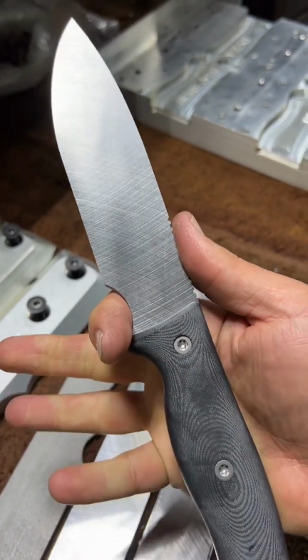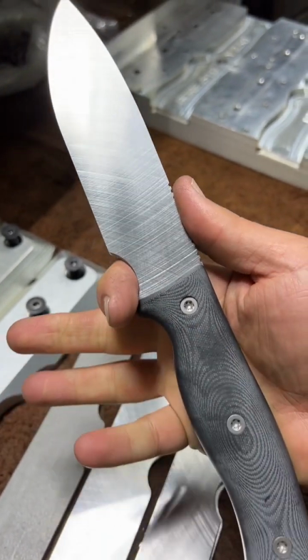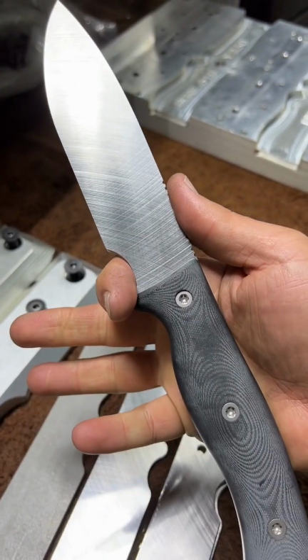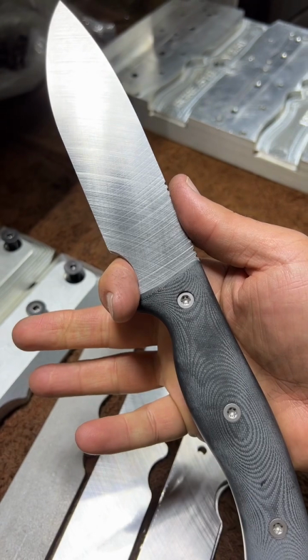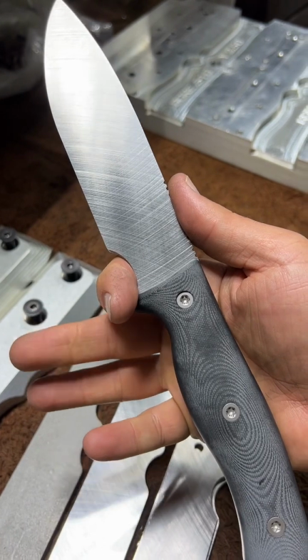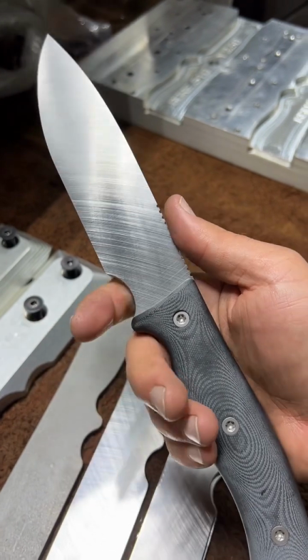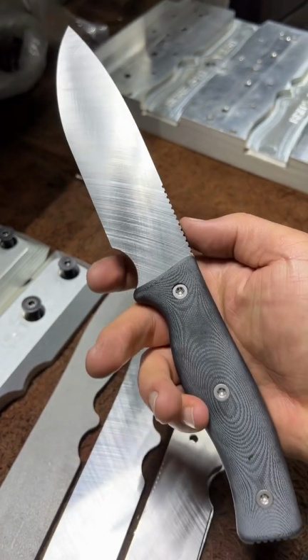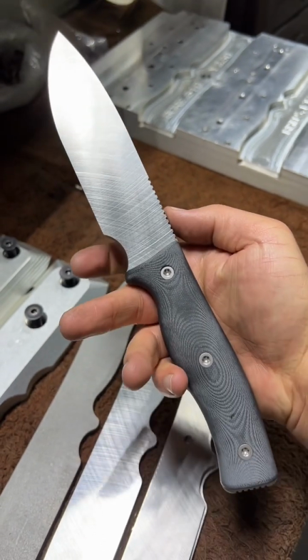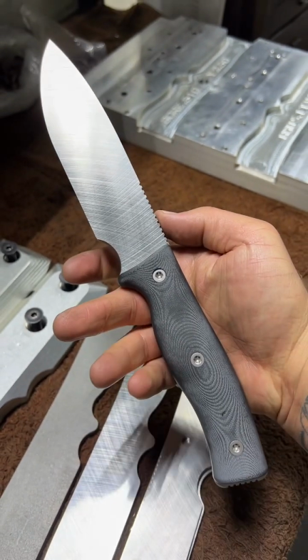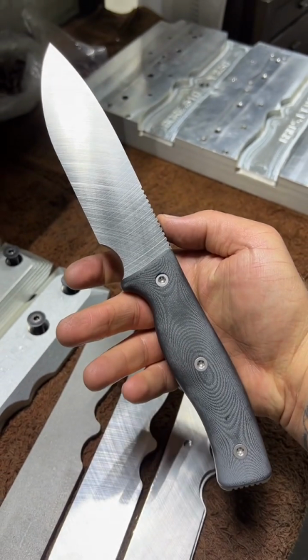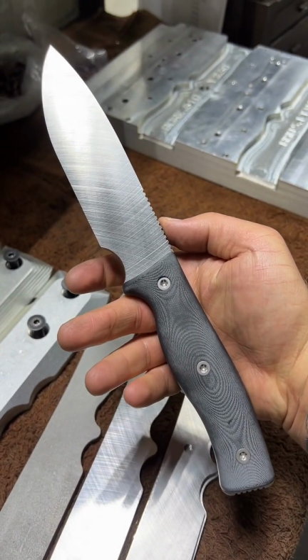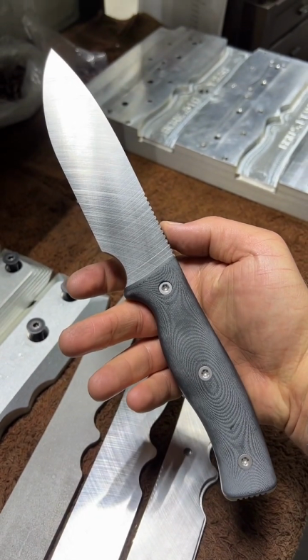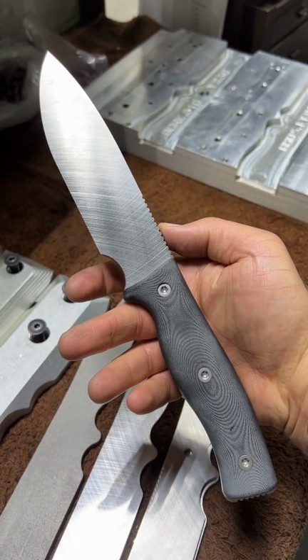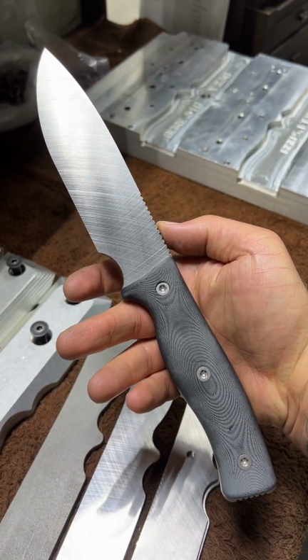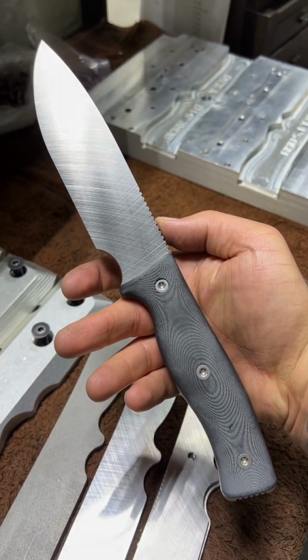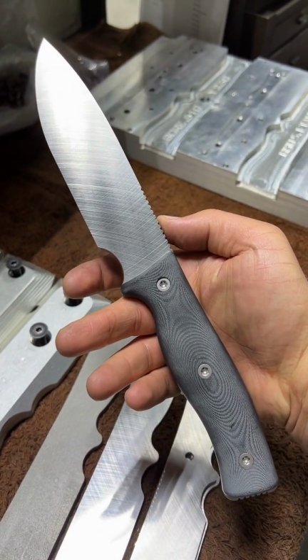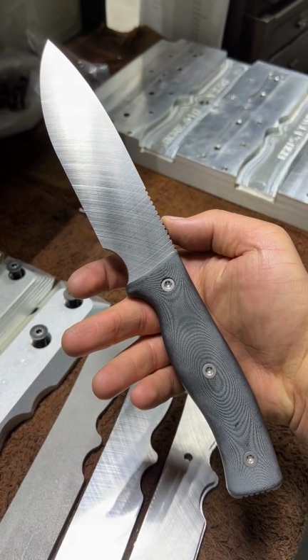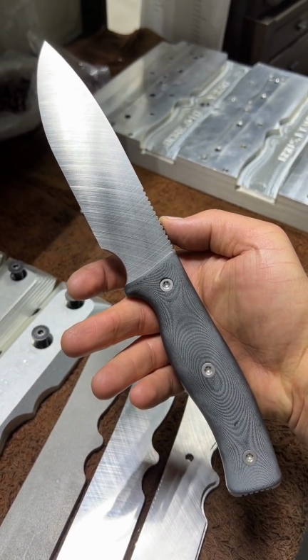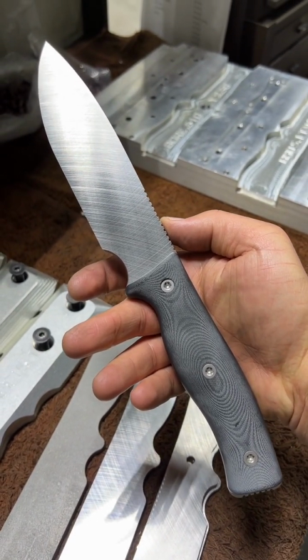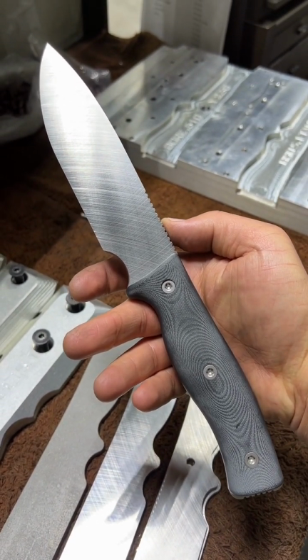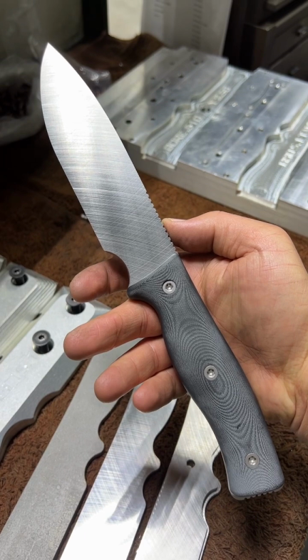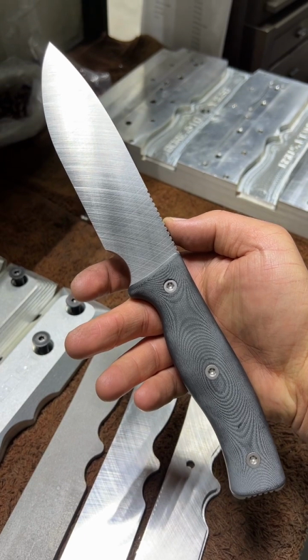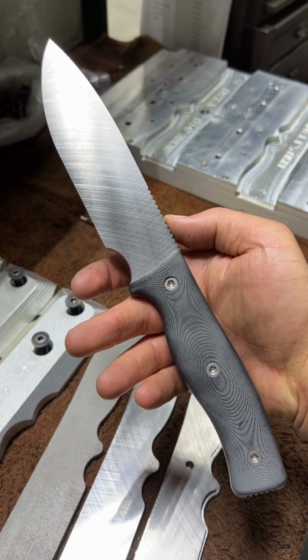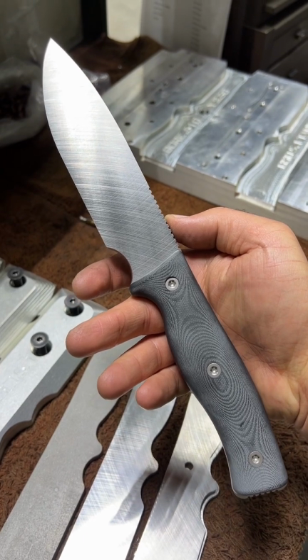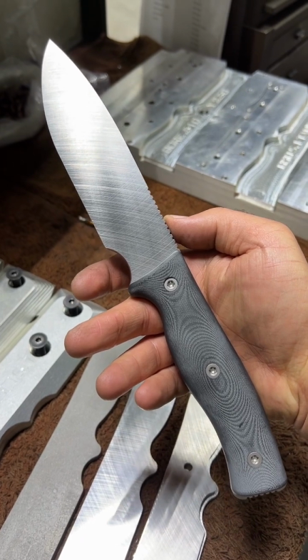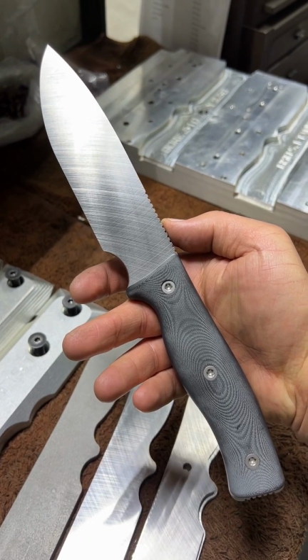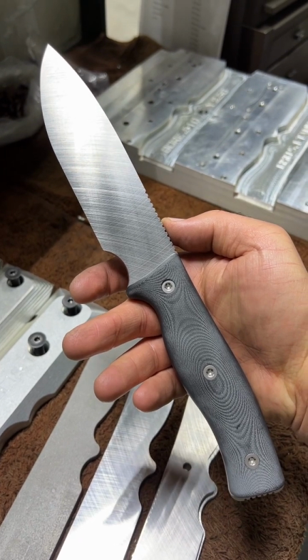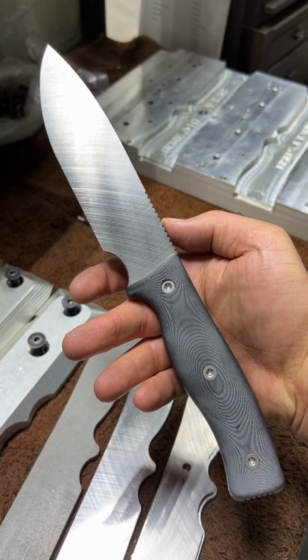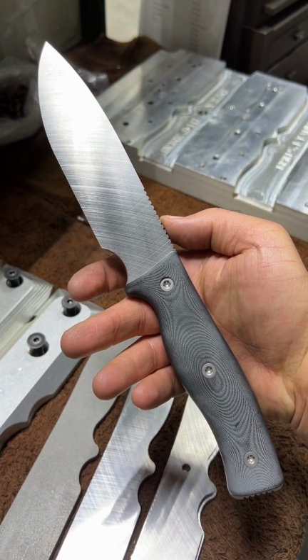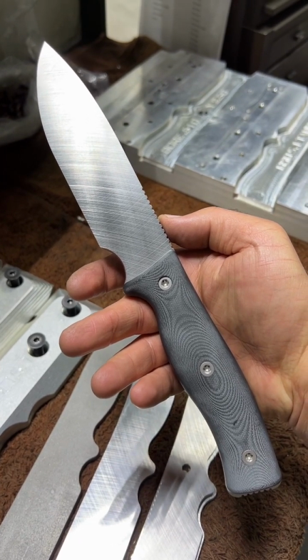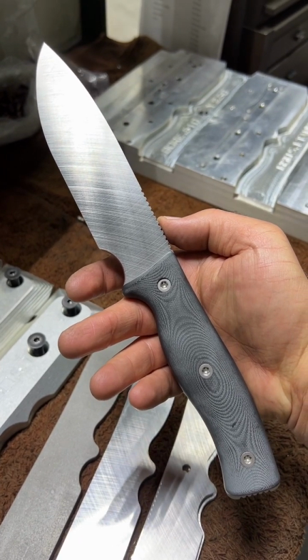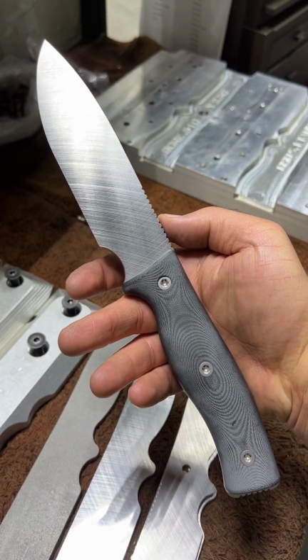I'm really, really liking that. So that's the pre-heat-treat machining step. Stop back soon and we'll go over the post-heat-treat work to bring this to a finished knife.